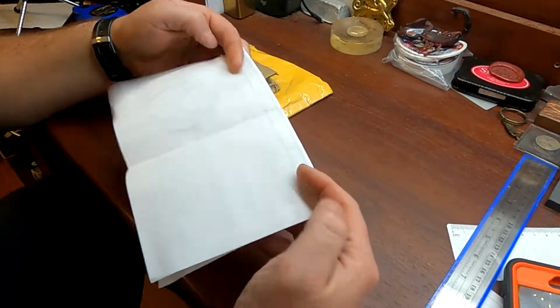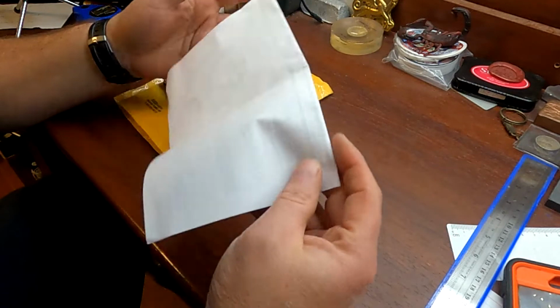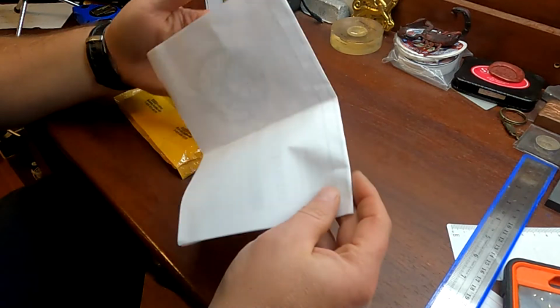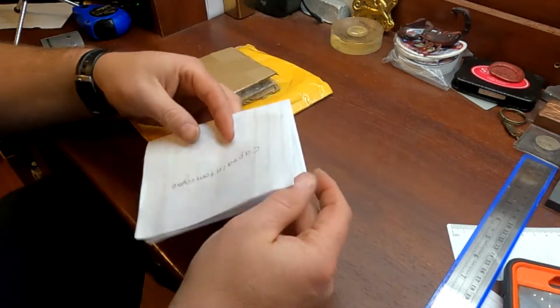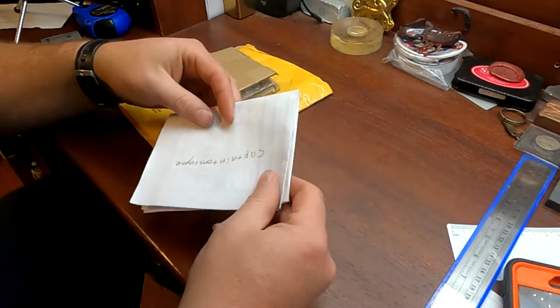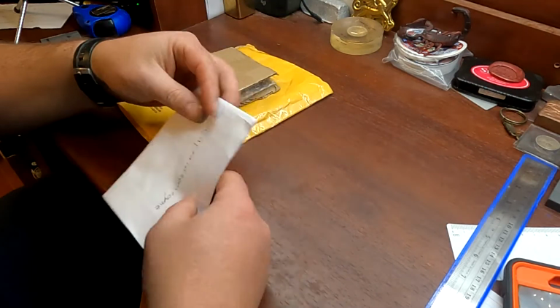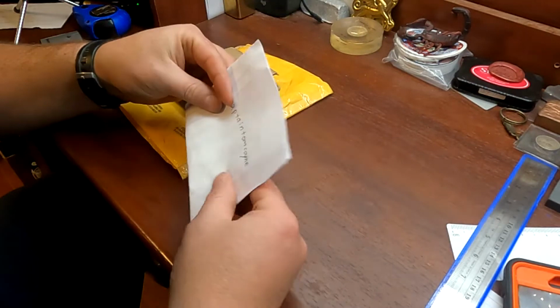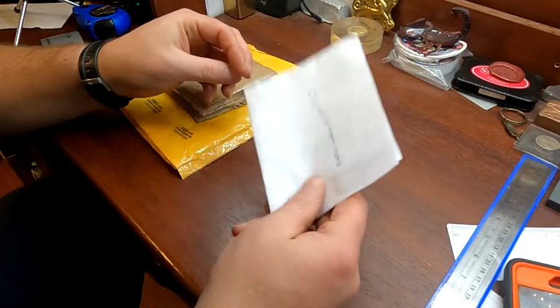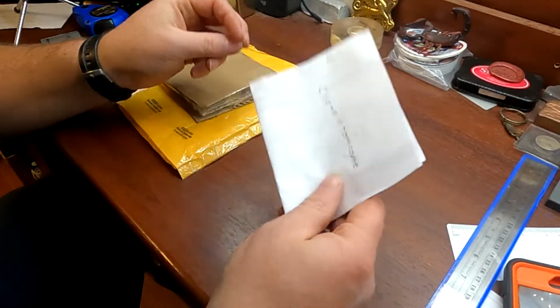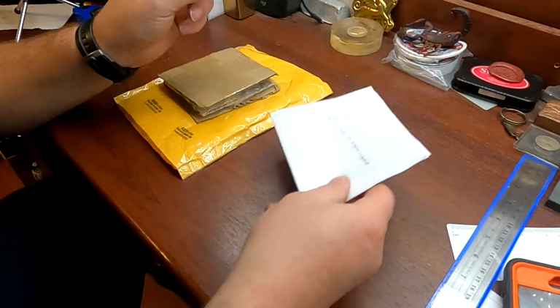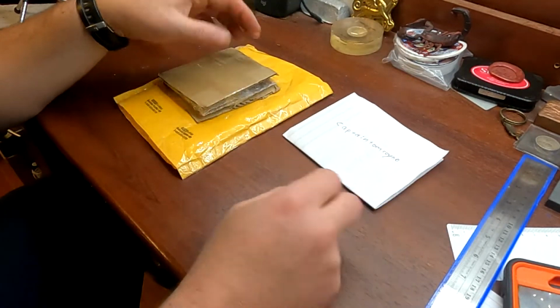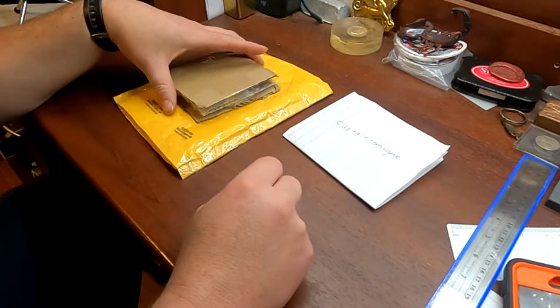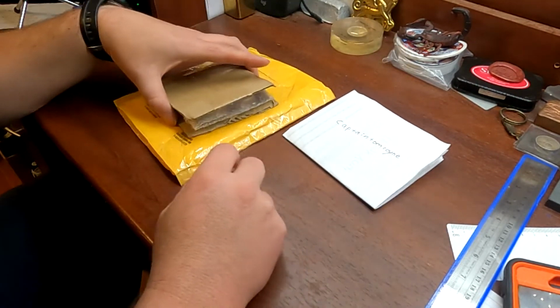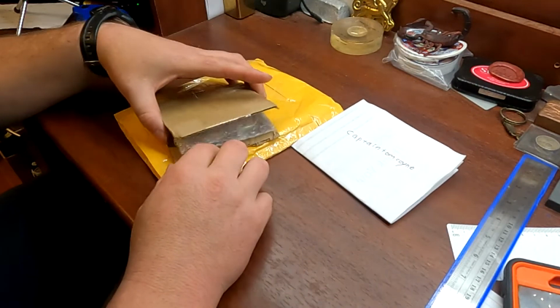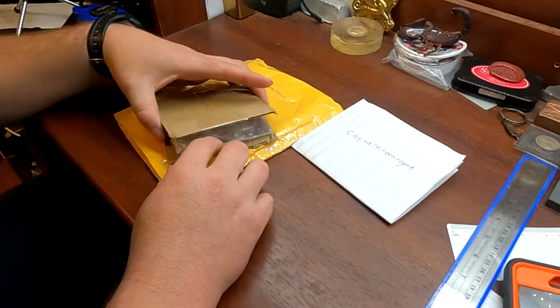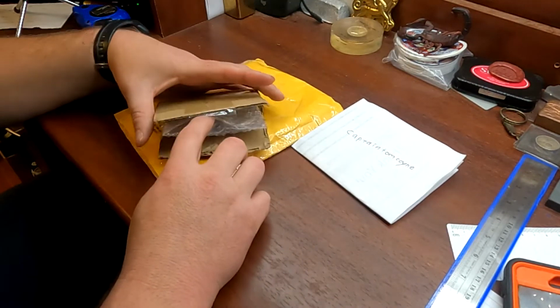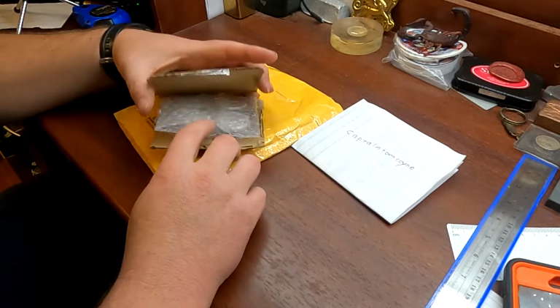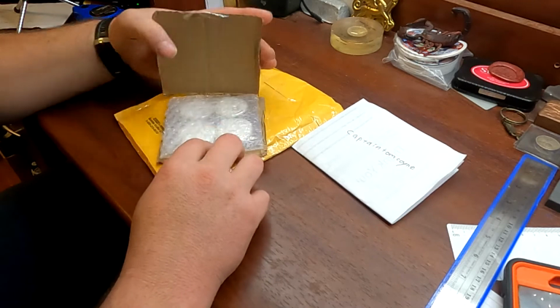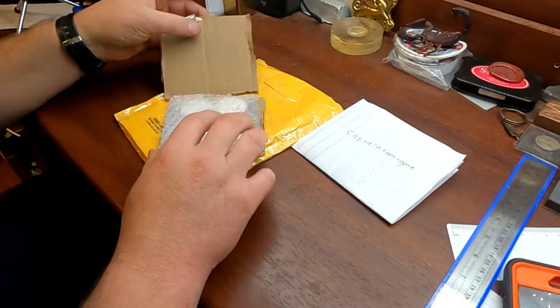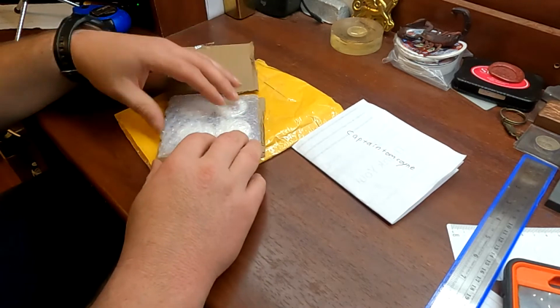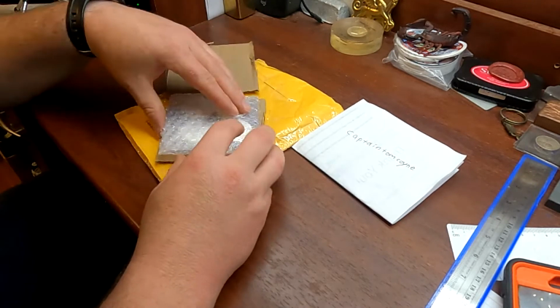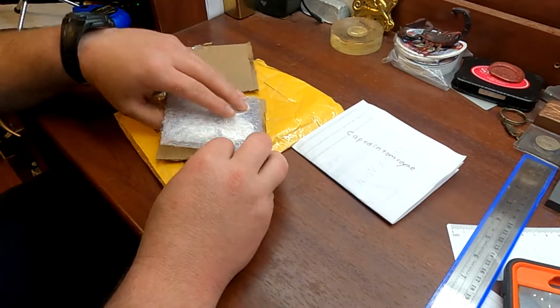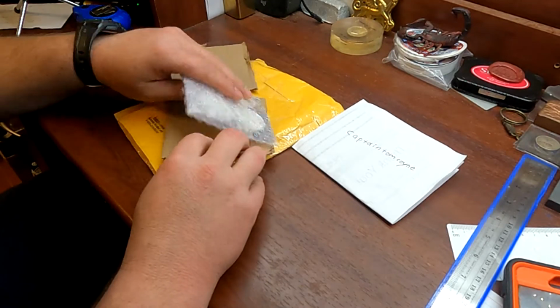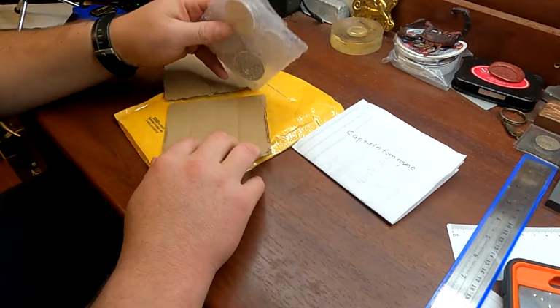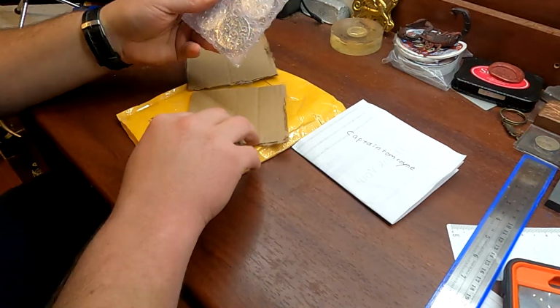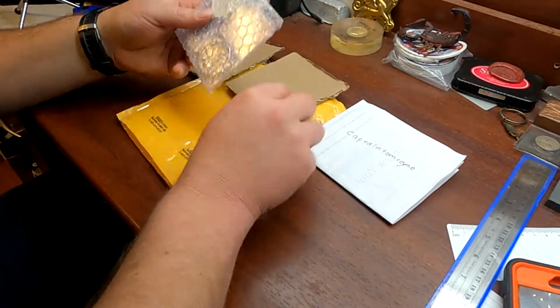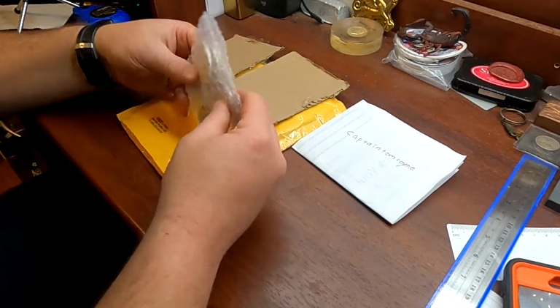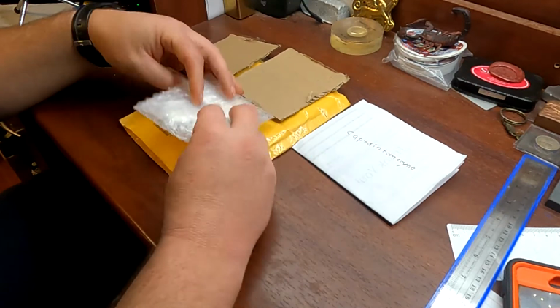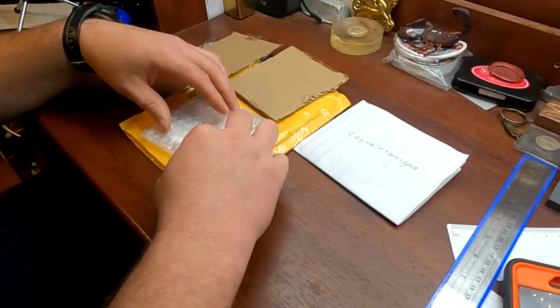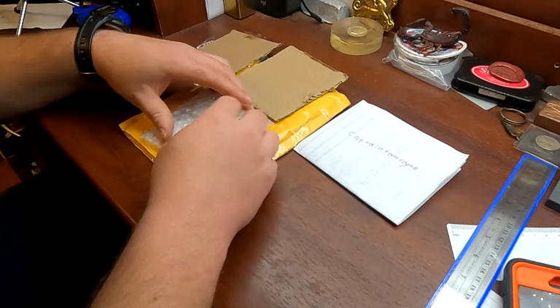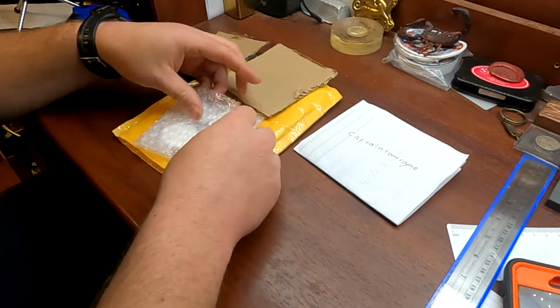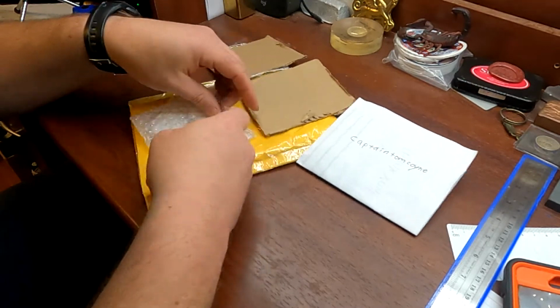Got to think ahead, get this stuff out of the way. So he sent me that, which is super cool. So let's take a look at these coins here and see what we got.